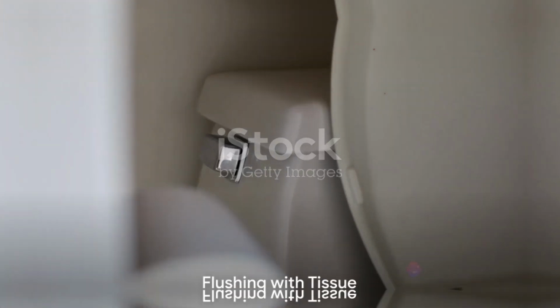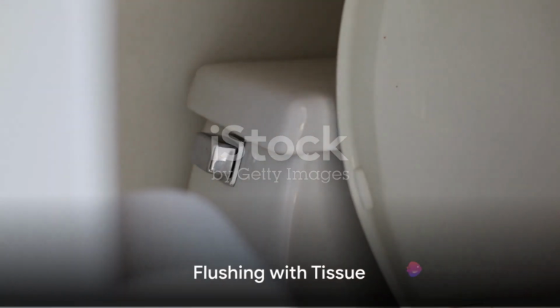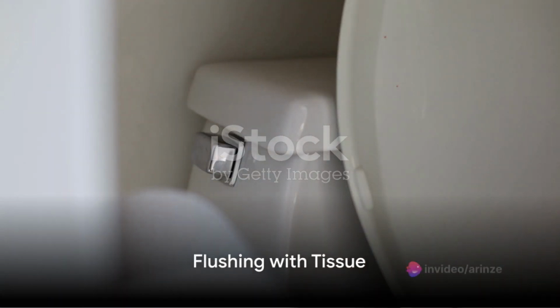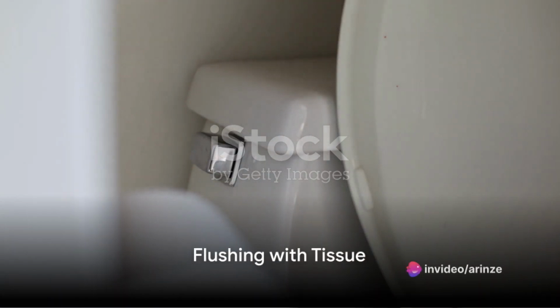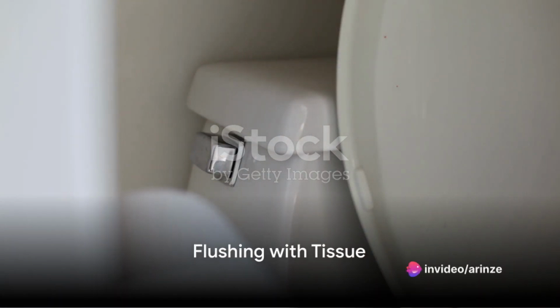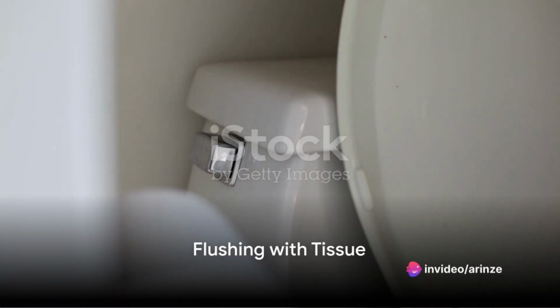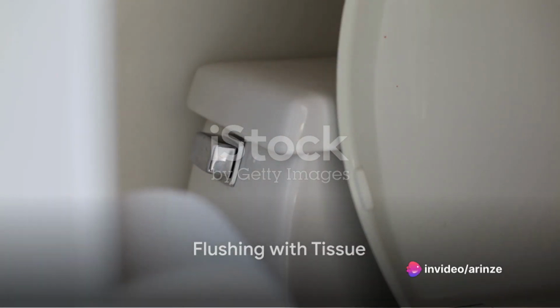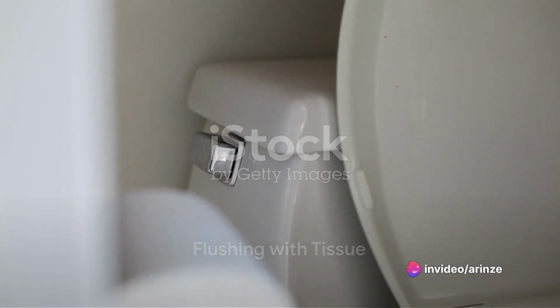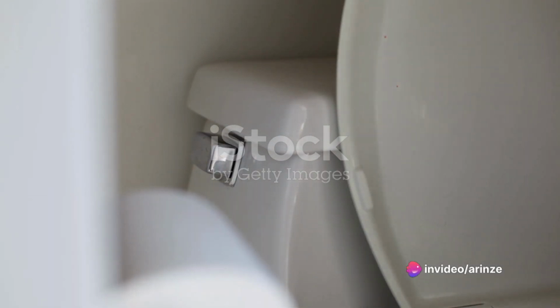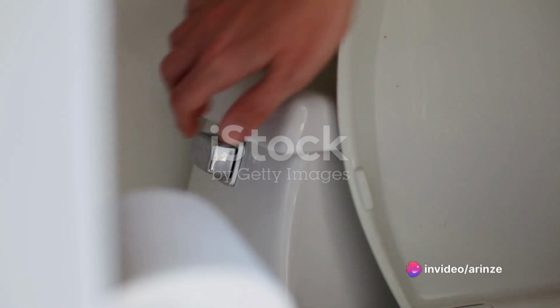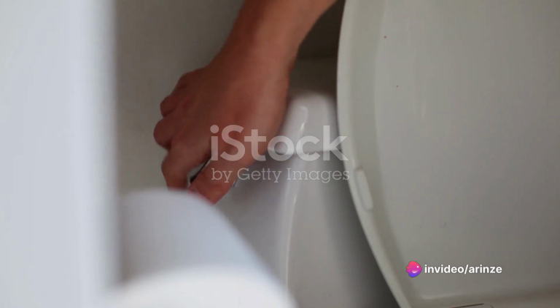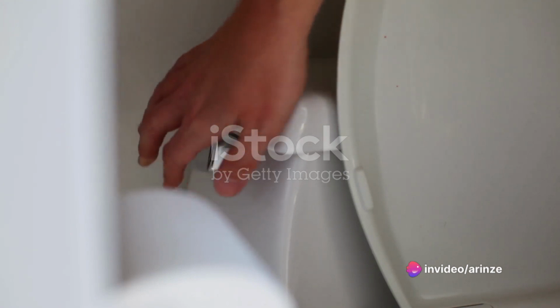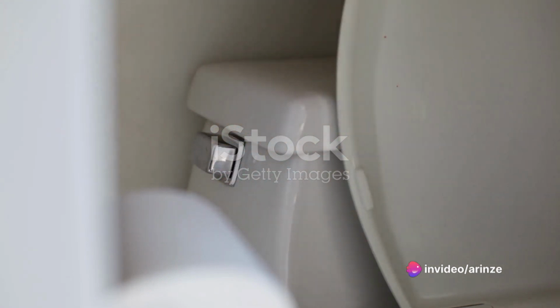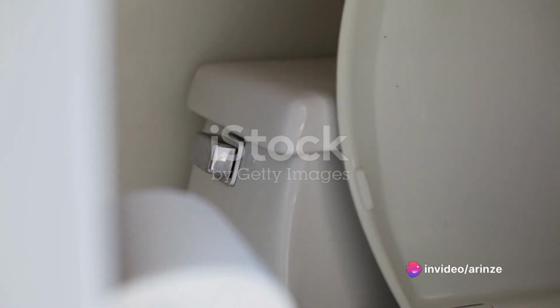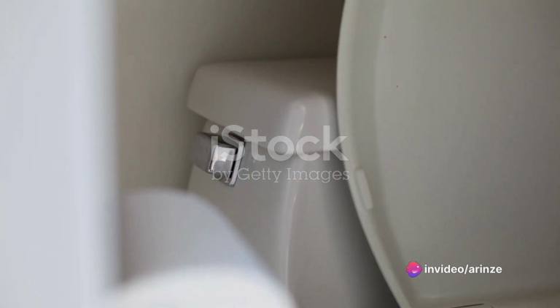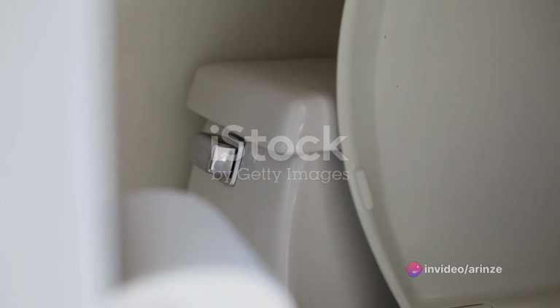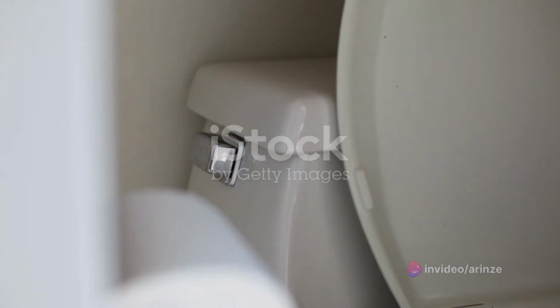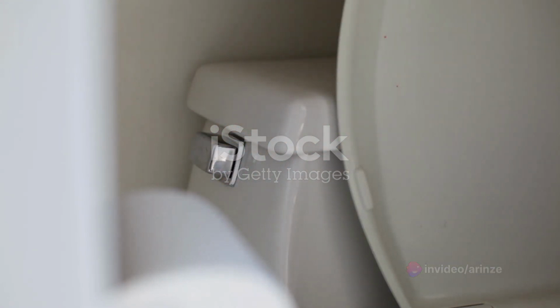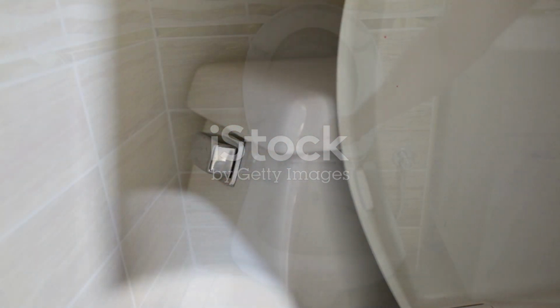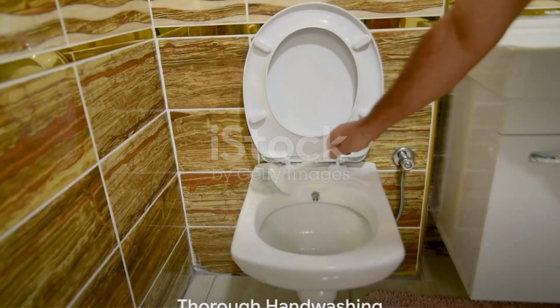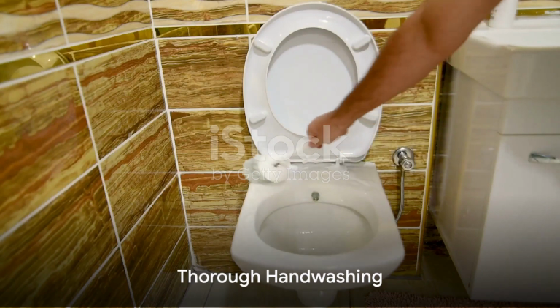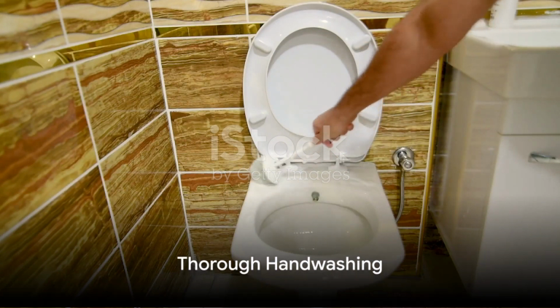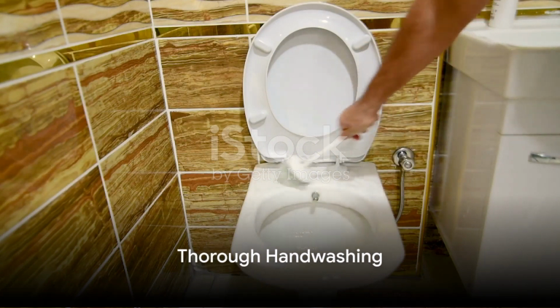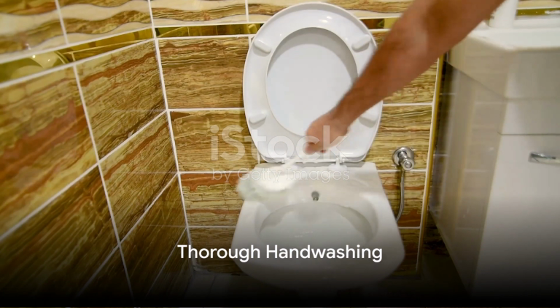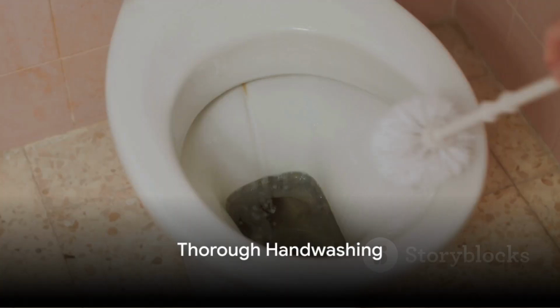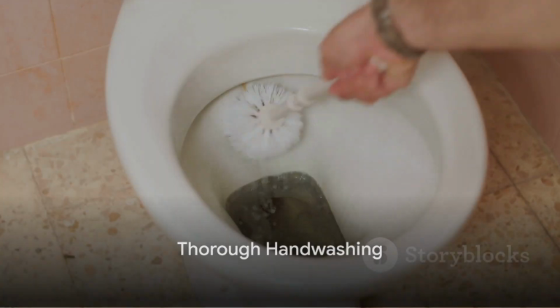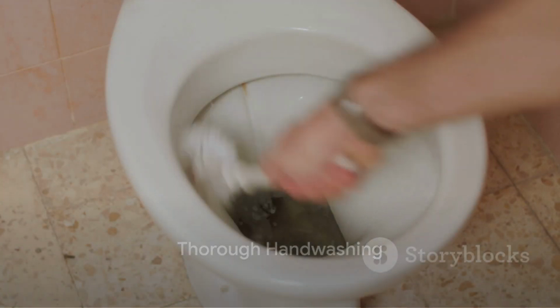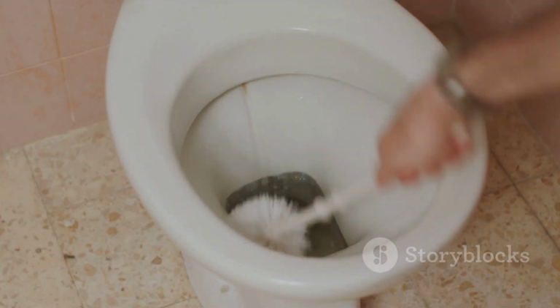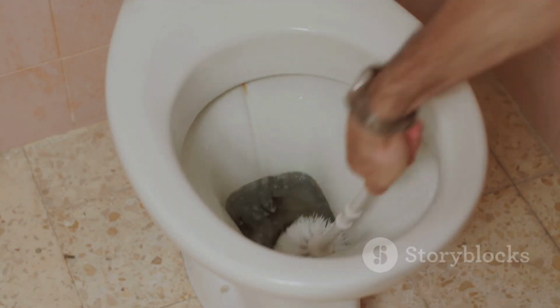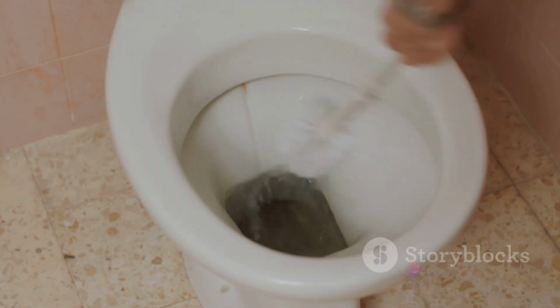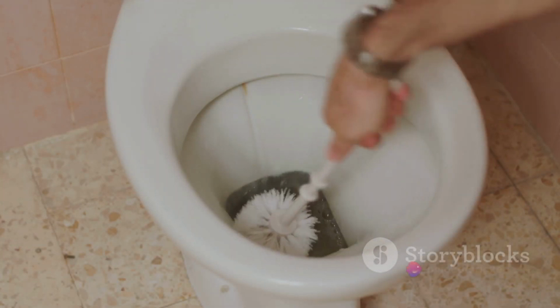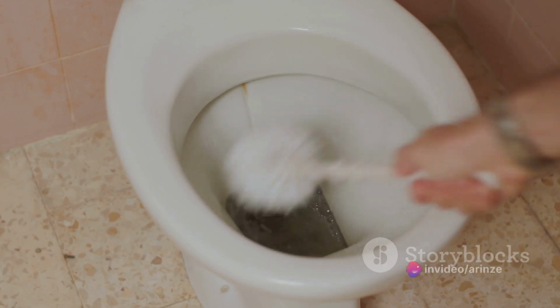Now to the step many people overlook: flushing. Use a piece of tissue to touch the flush handle or button, reducing the chances of picking up and spreading germs. After flushing, it's time to clean up. Washing hands again, this time even more thoroughly, is crucial.